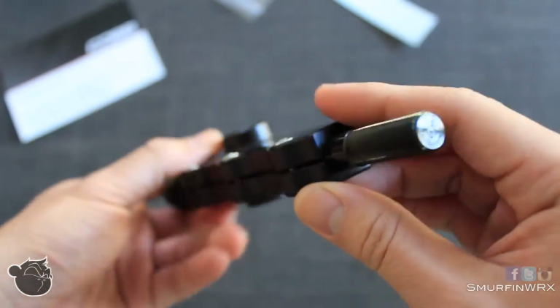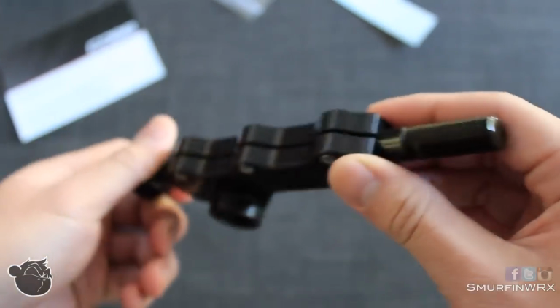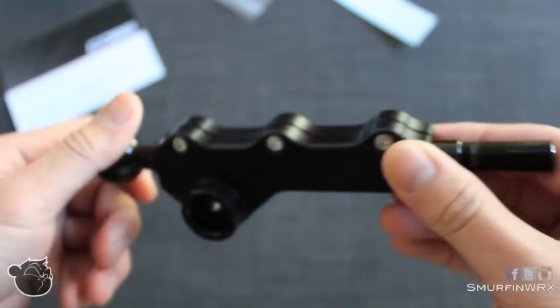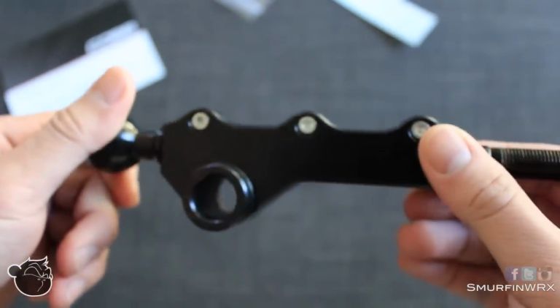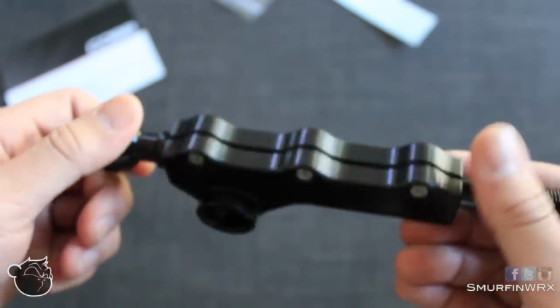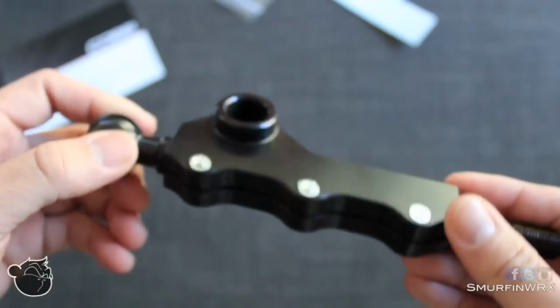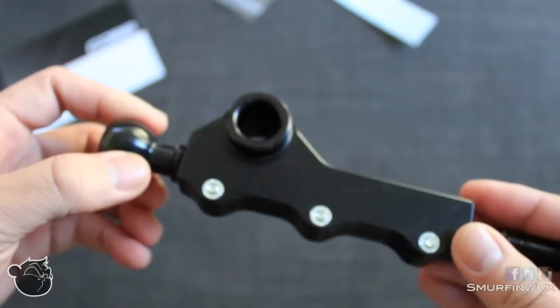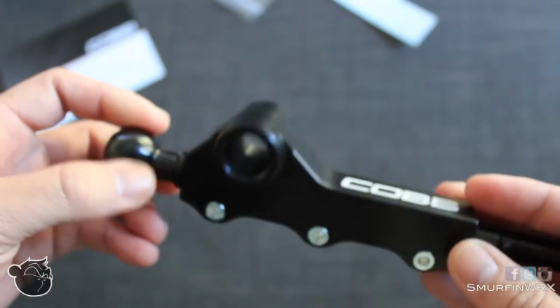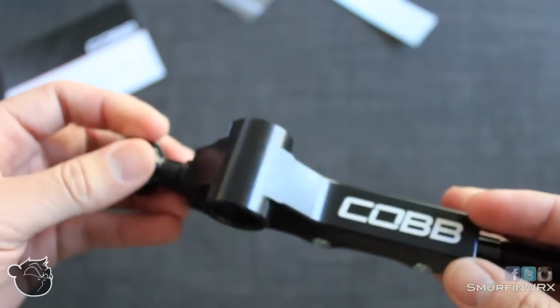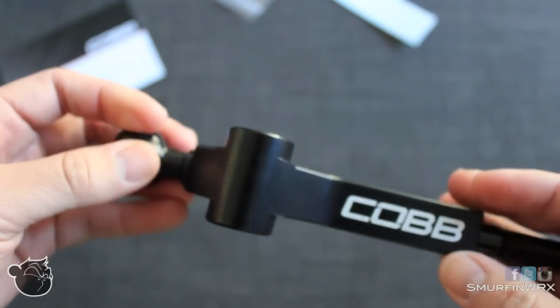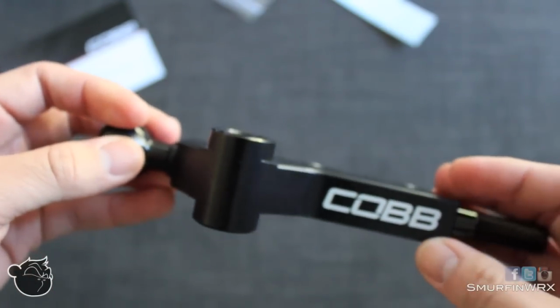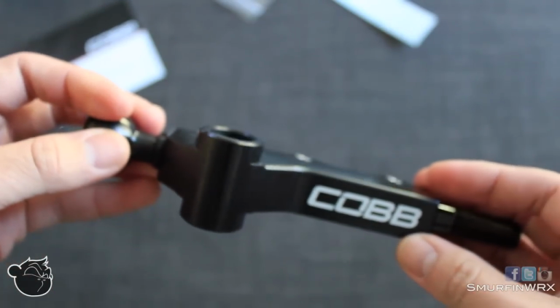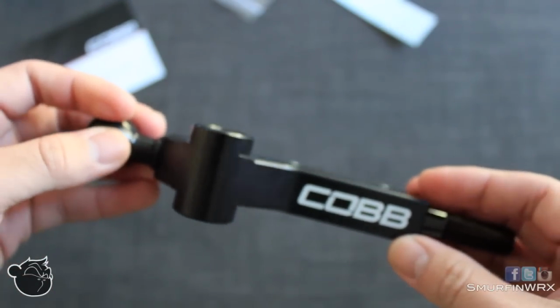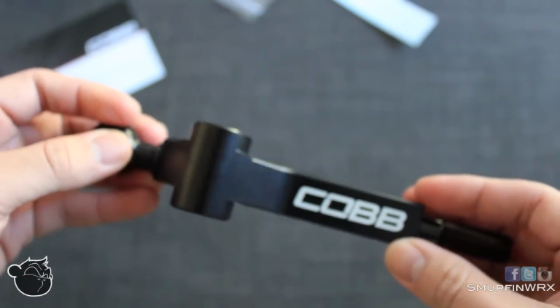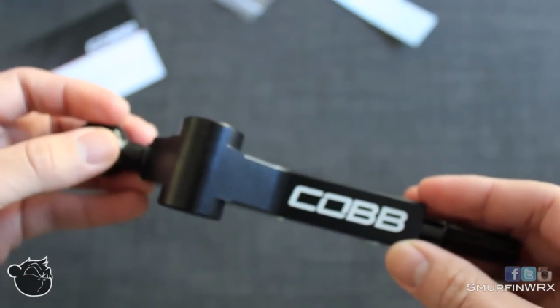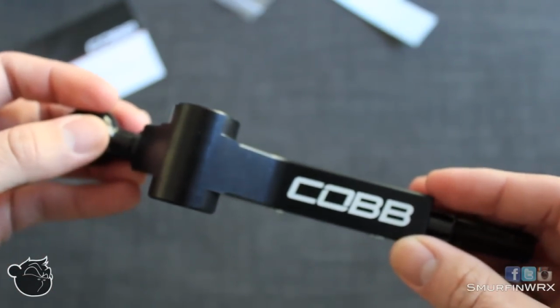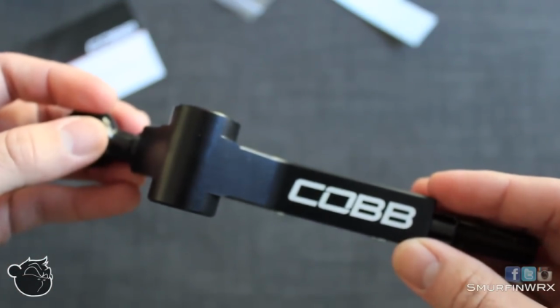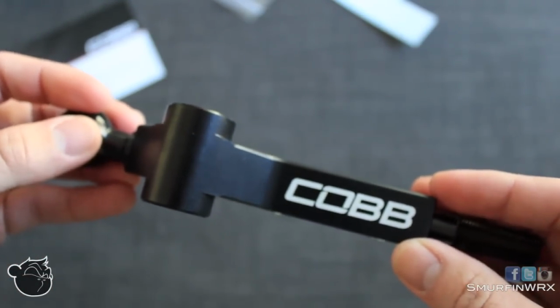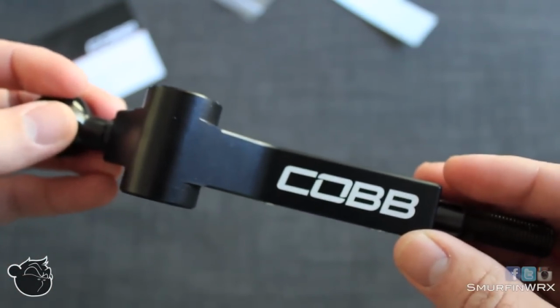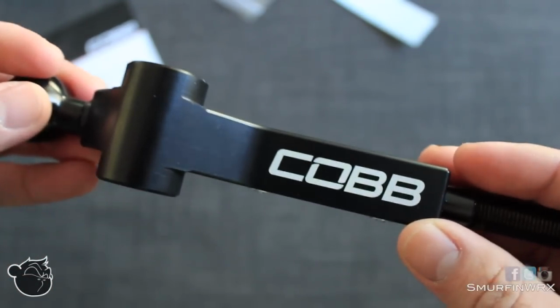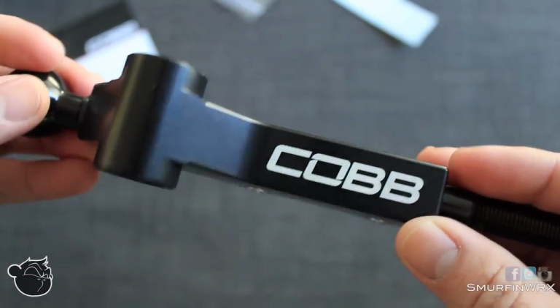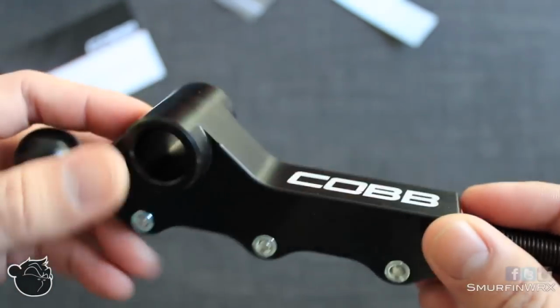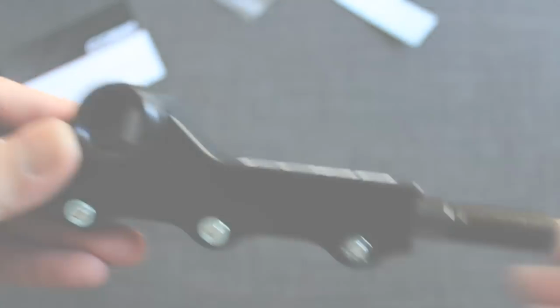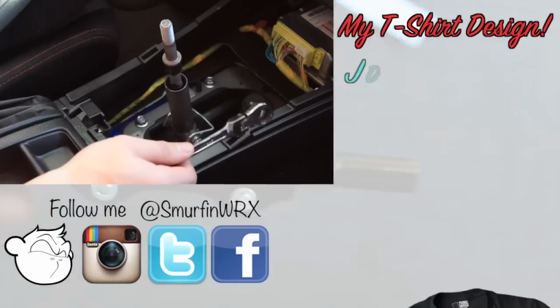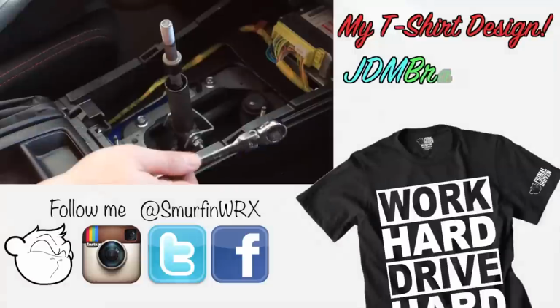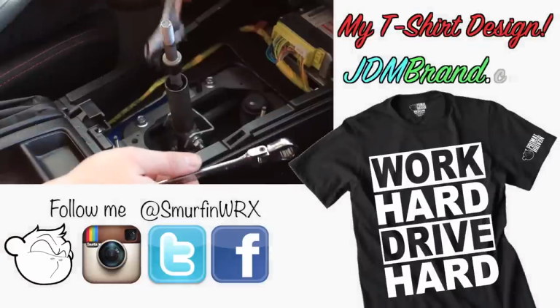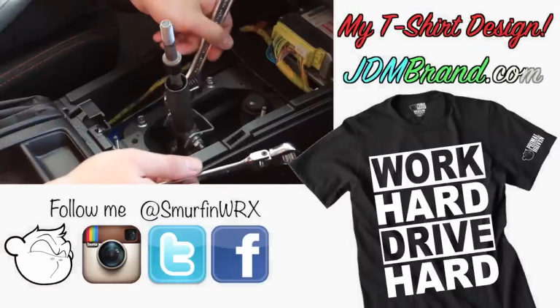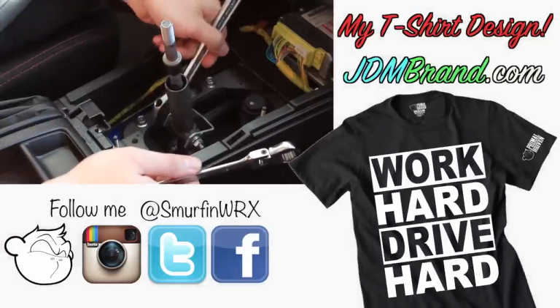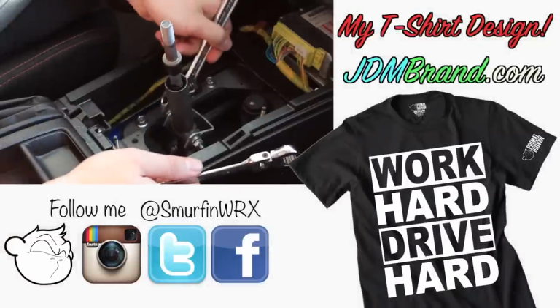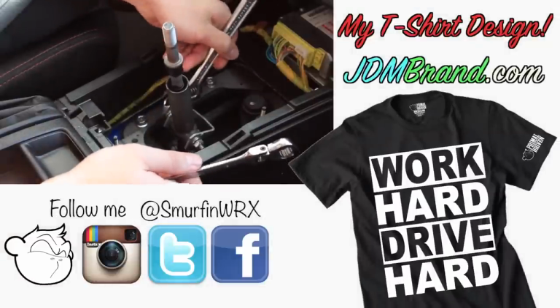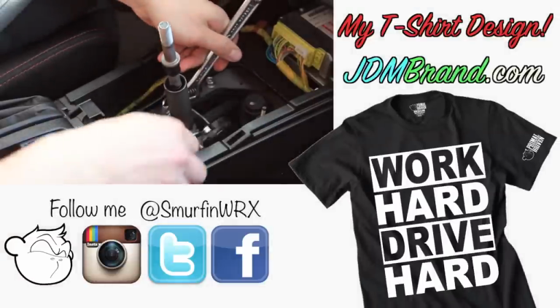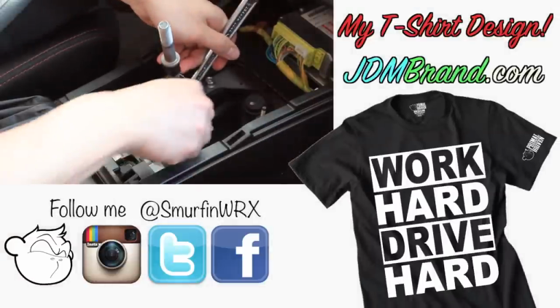And that's pretty much it in the box. If you guys need help installing this short throw shifter, make sure you guys check out the how-to video on installing this Cobb Short Throw Shifter. Thanks guys for watching and I'll talk to you guys later.